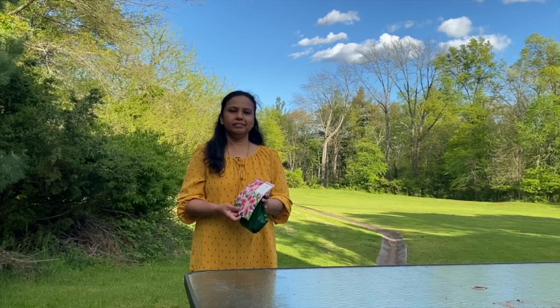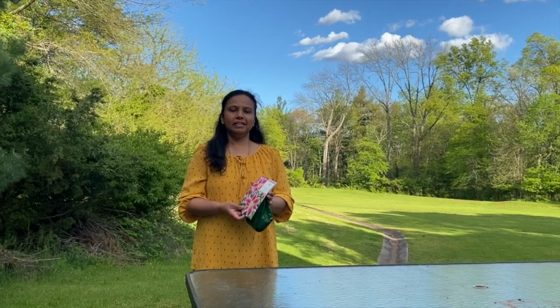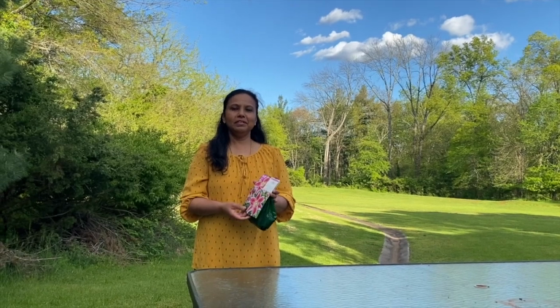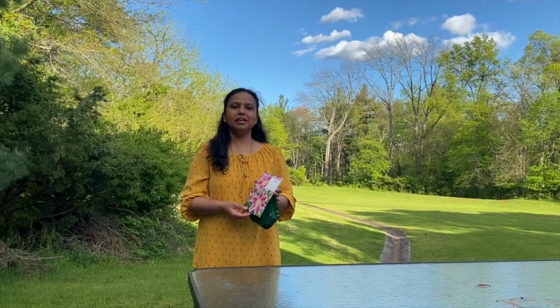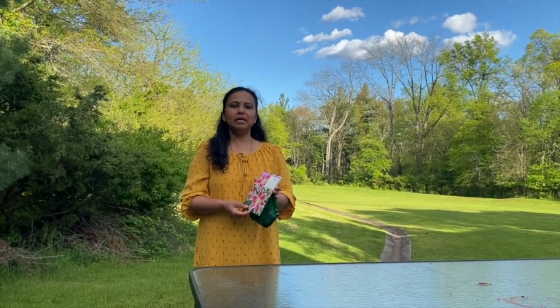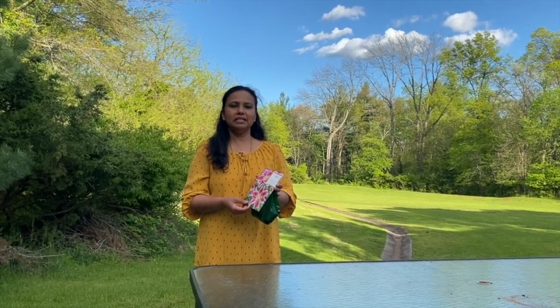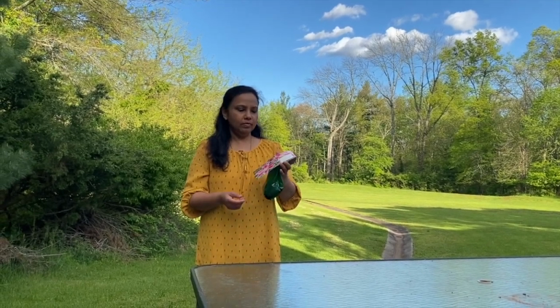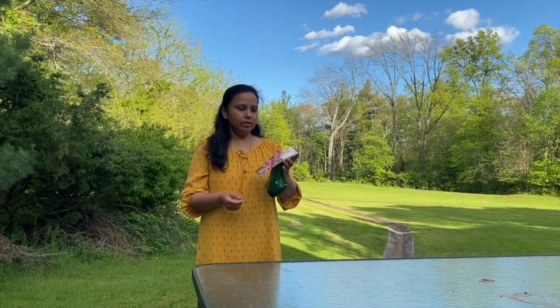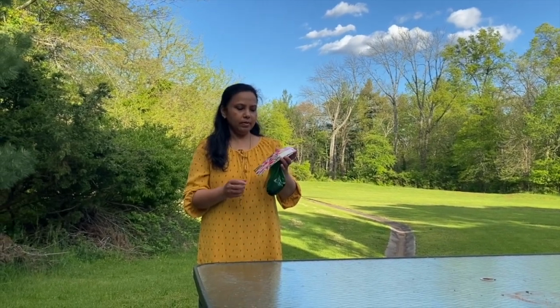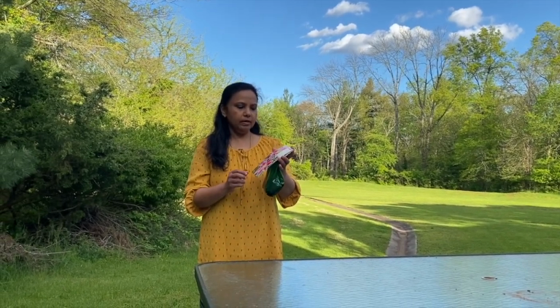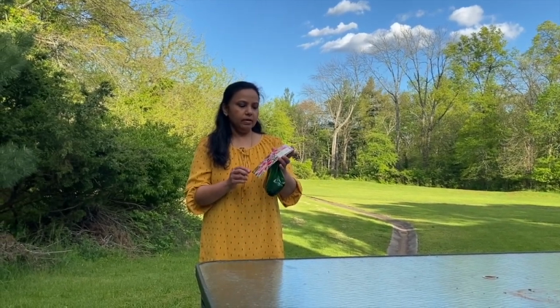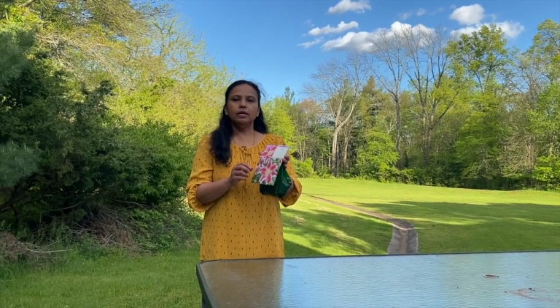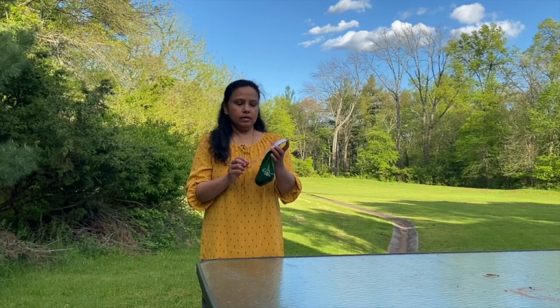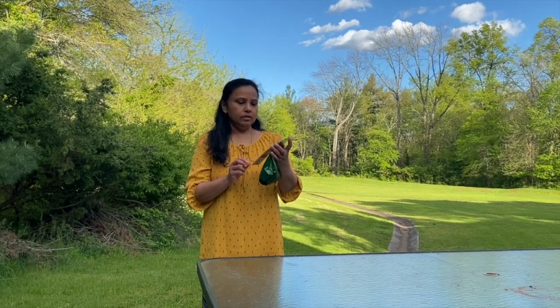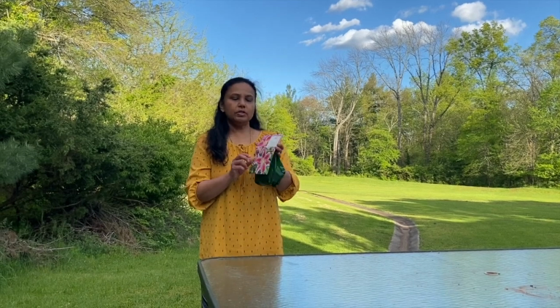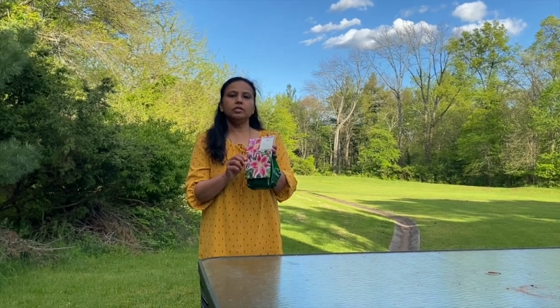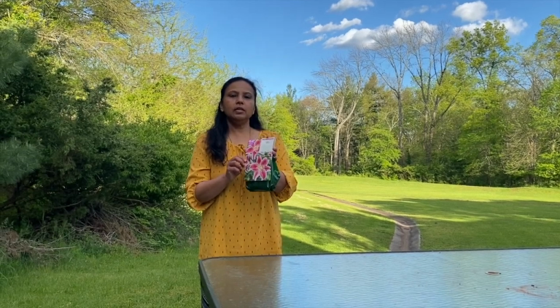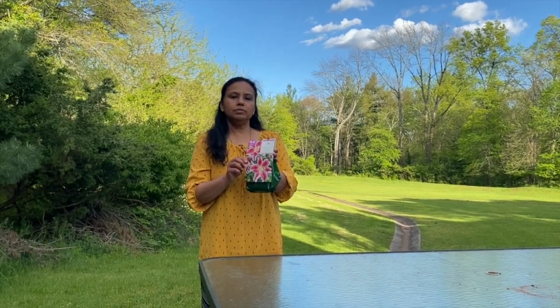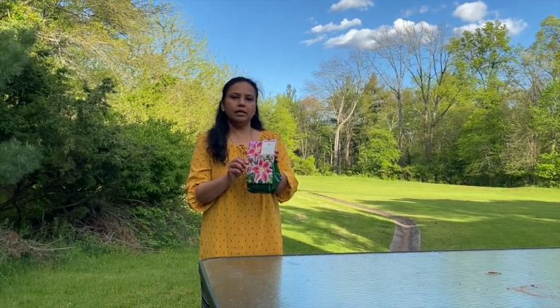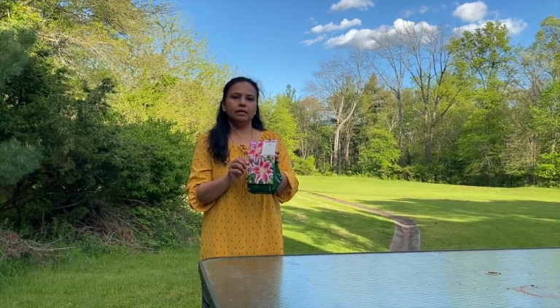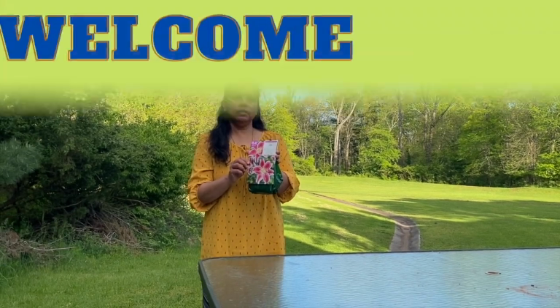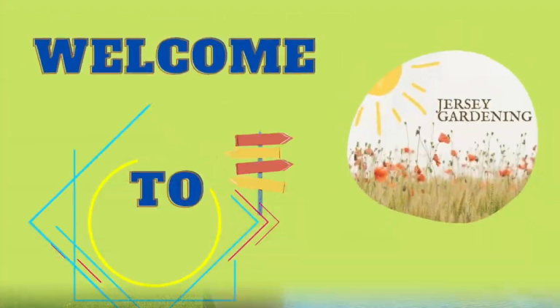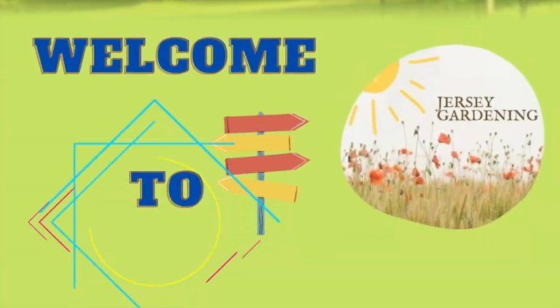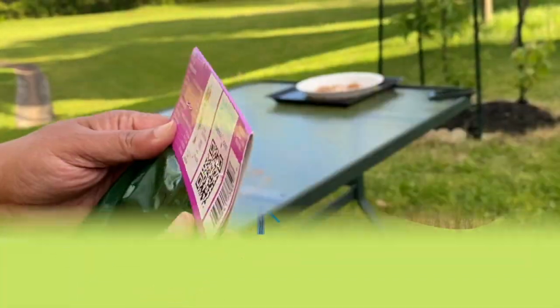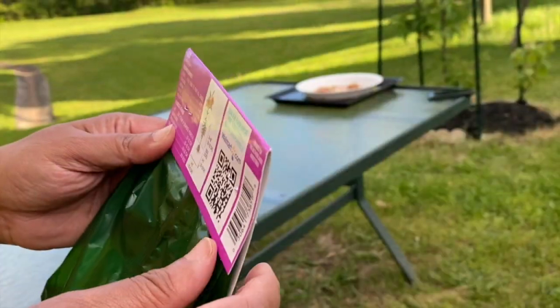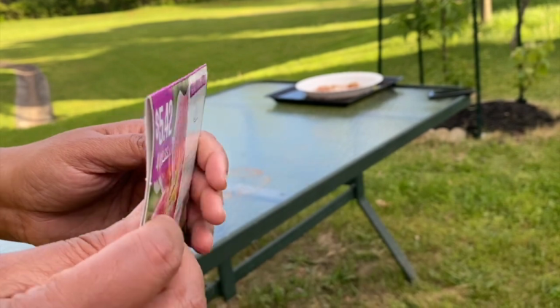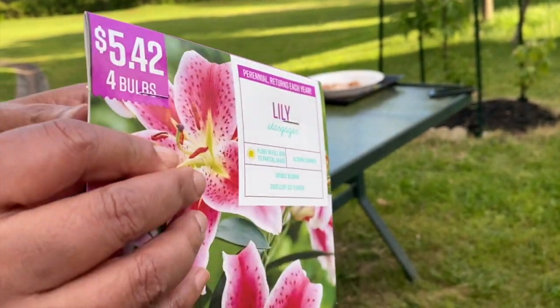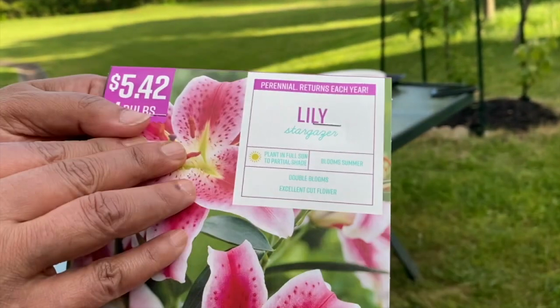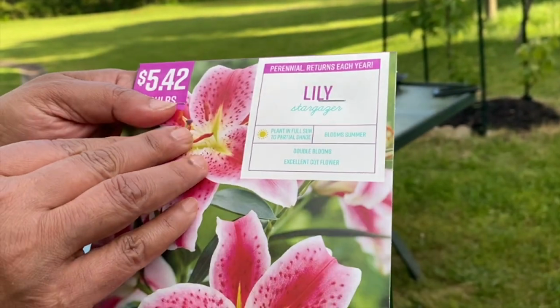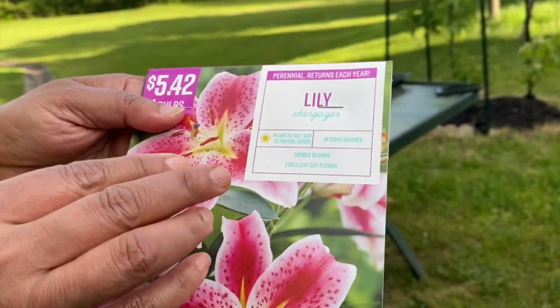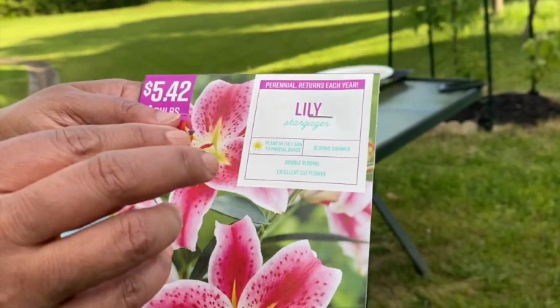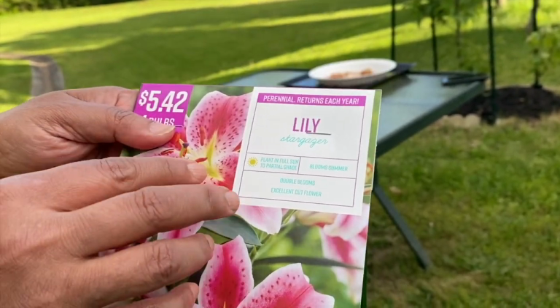Hello friends, today is May 6th. We are going to be planting stargazer lily bulbs today. Lily is winter hardy from zone 3 and above.